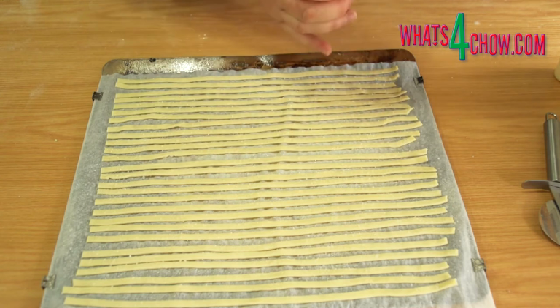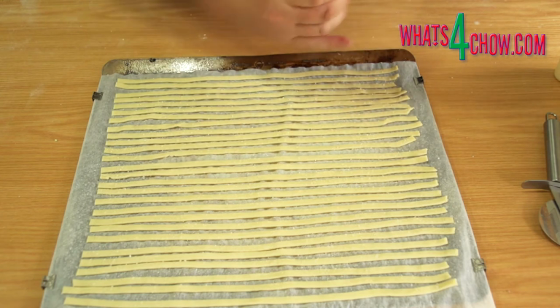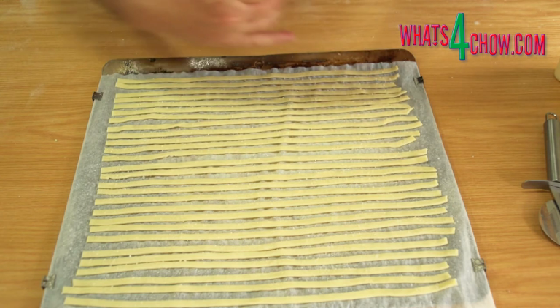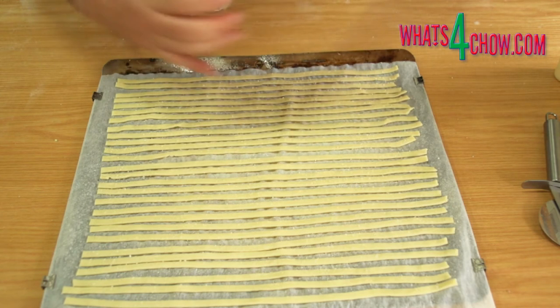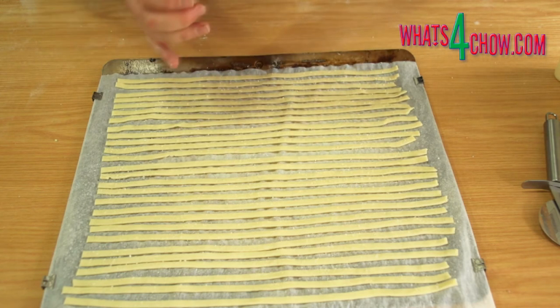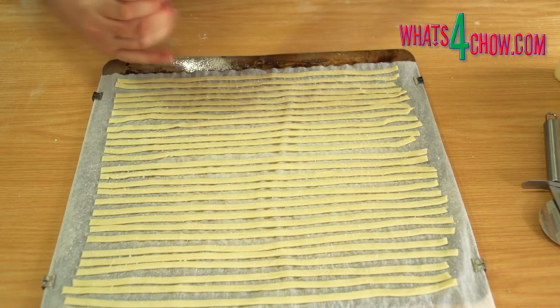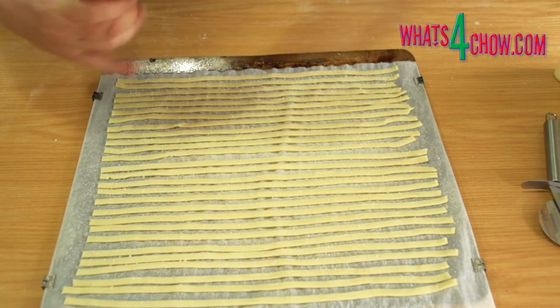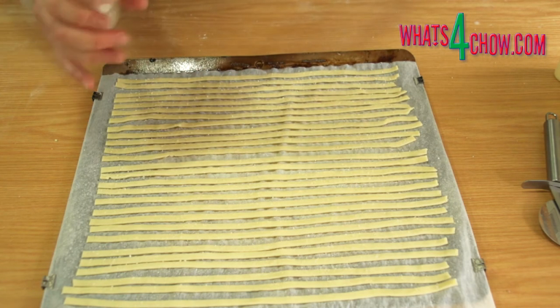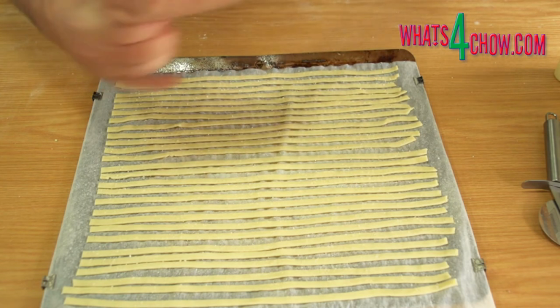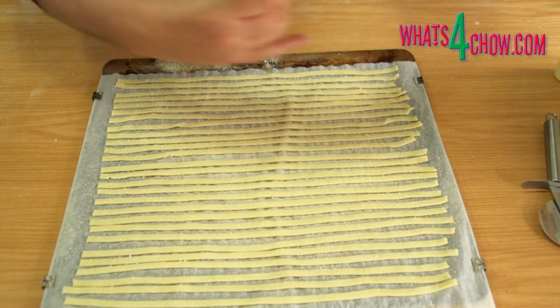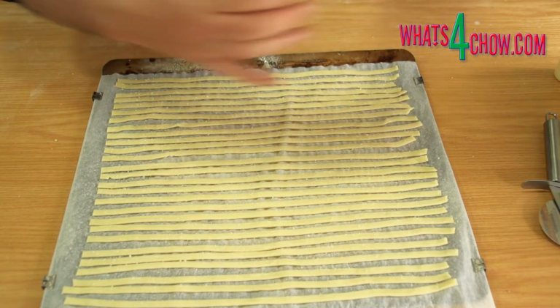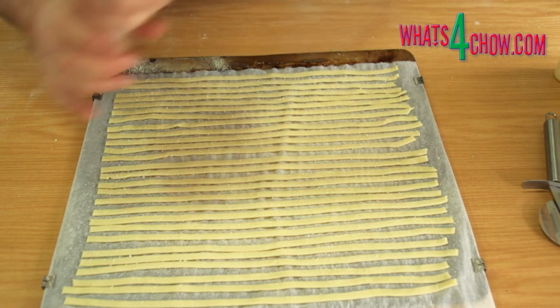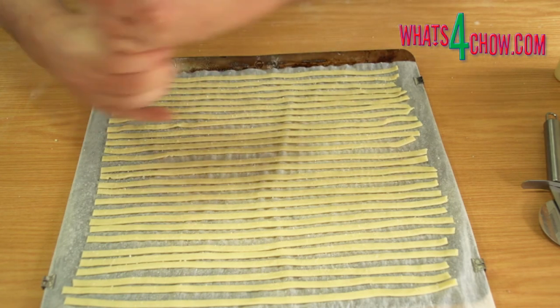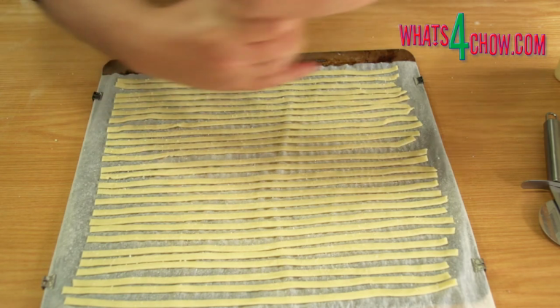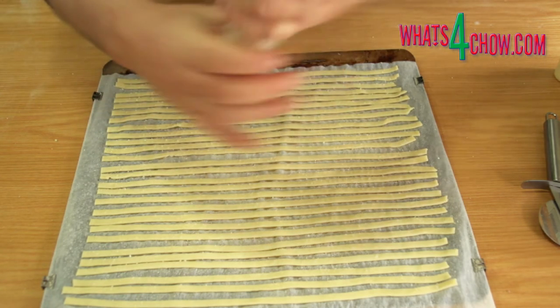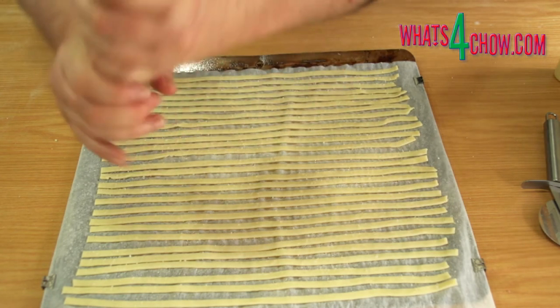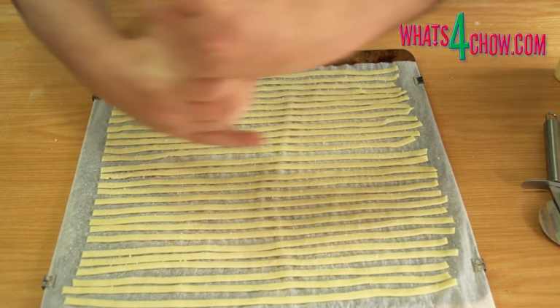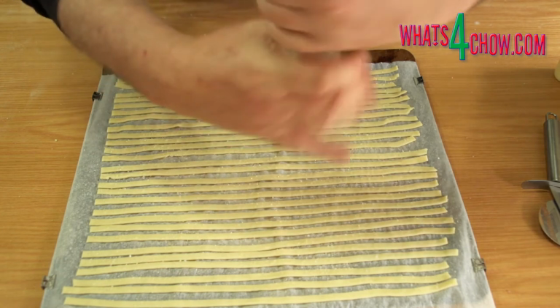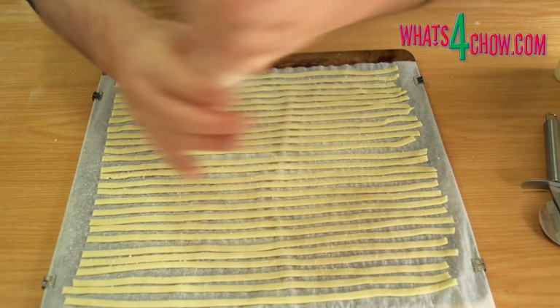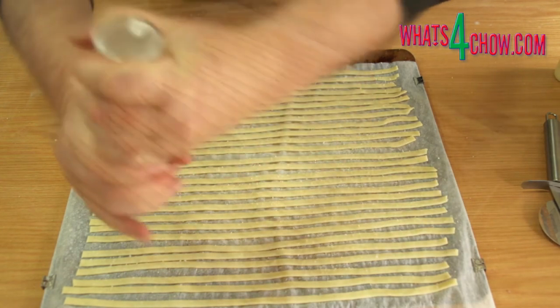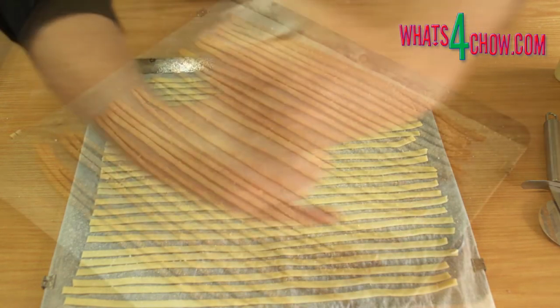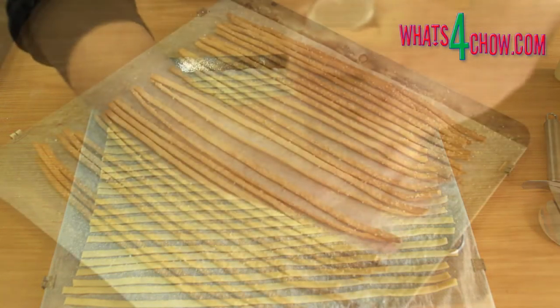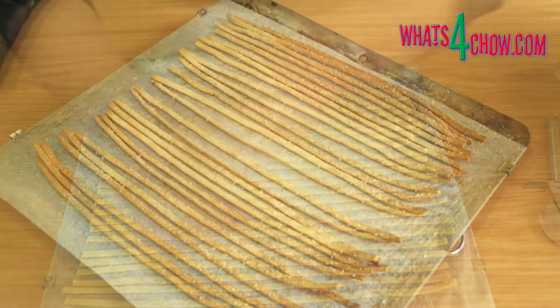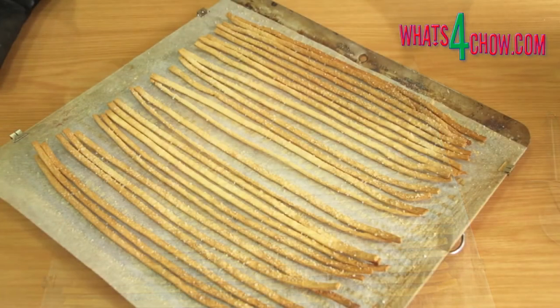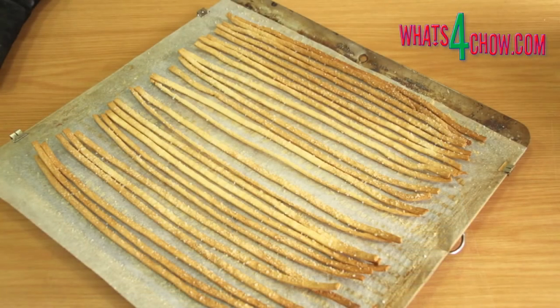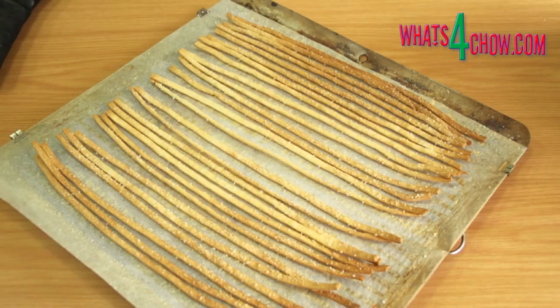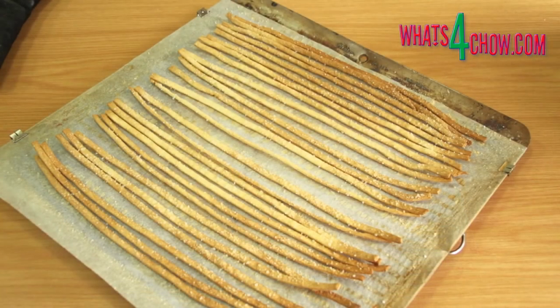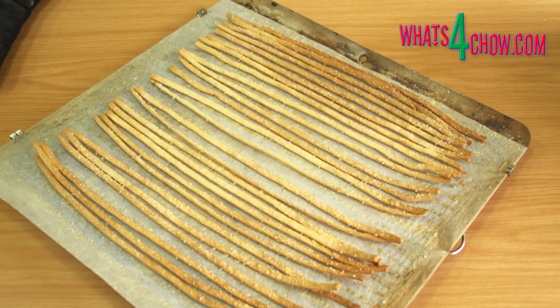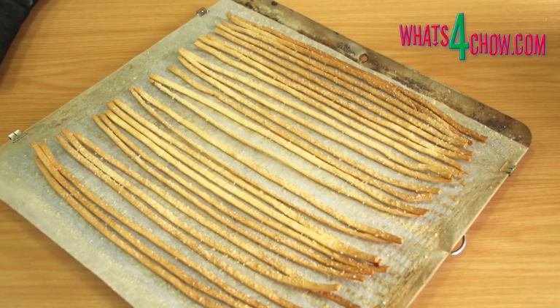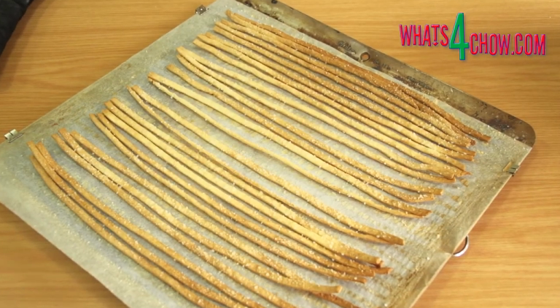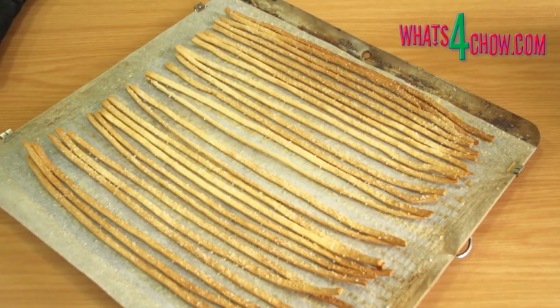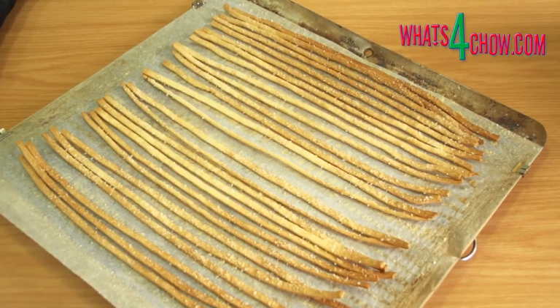Bake the strips in a preheated oven at 220 Celsius or 450 Fahrenheit for 10 to 15 minutes until golden and crispy.